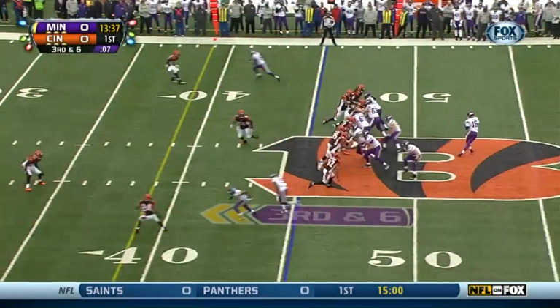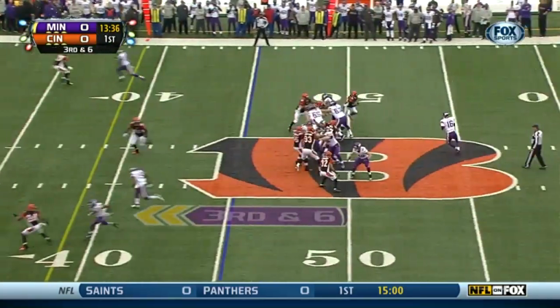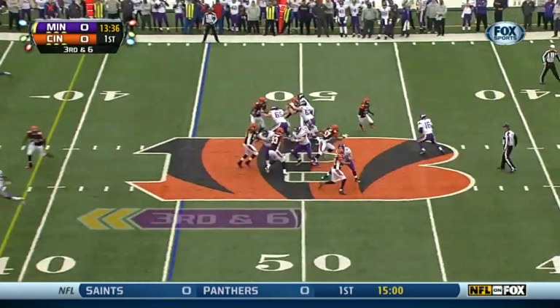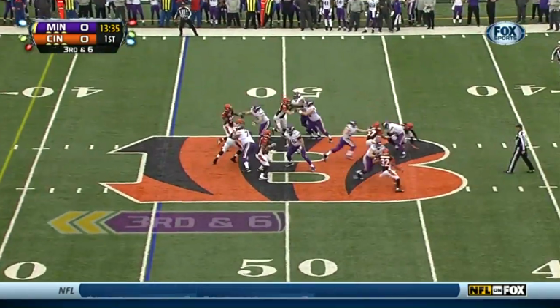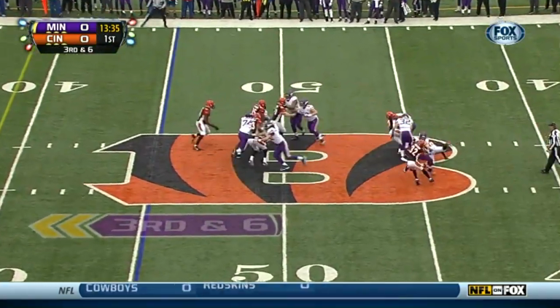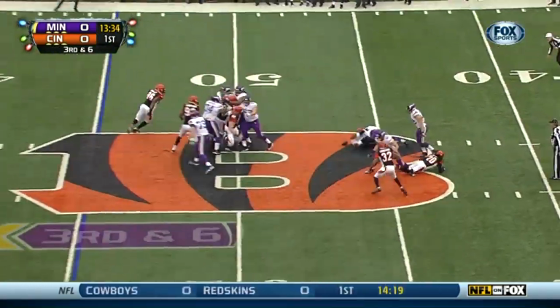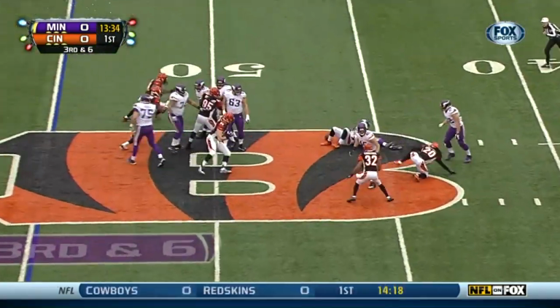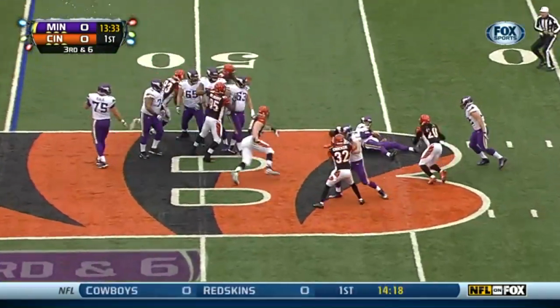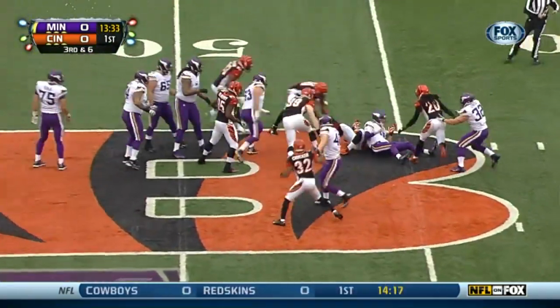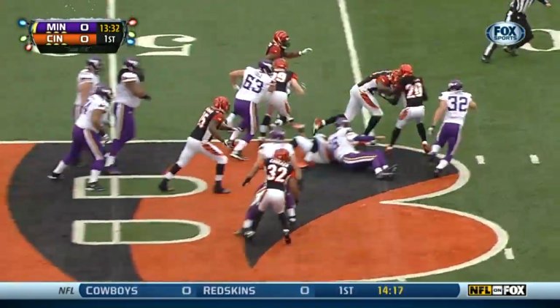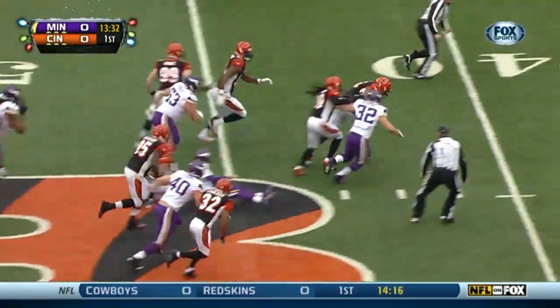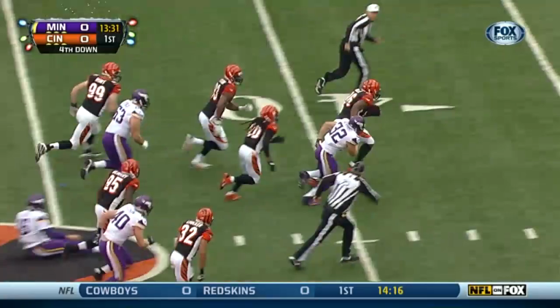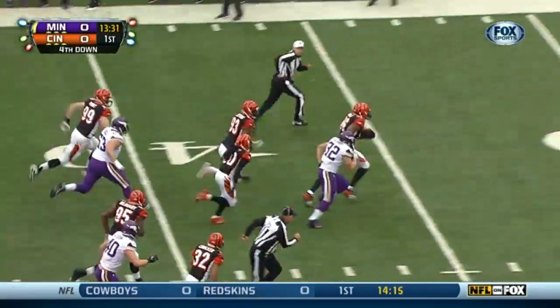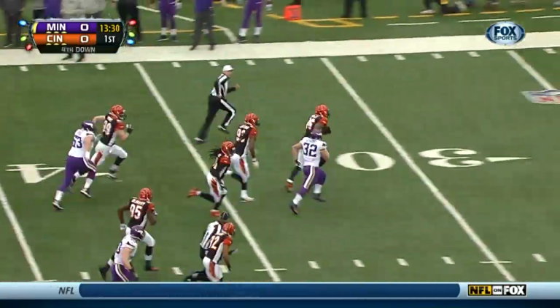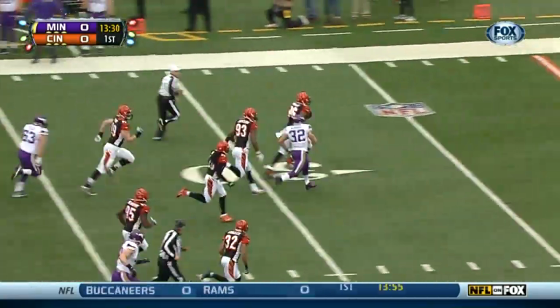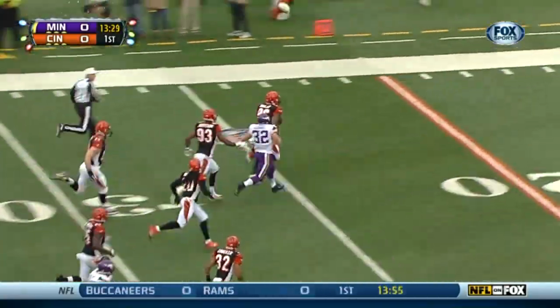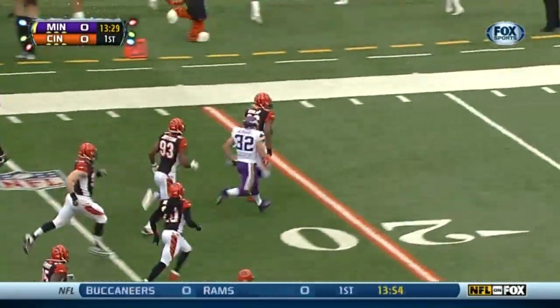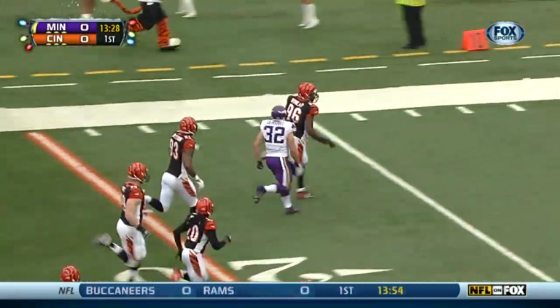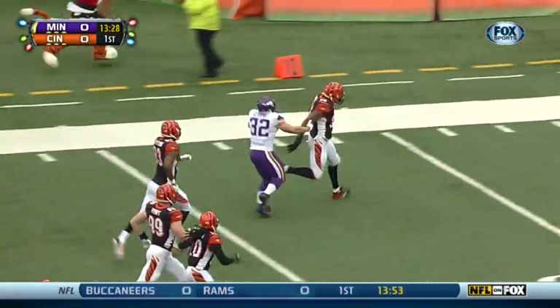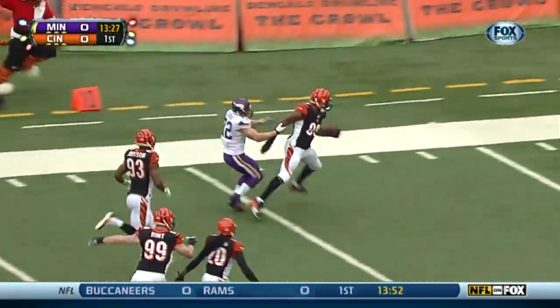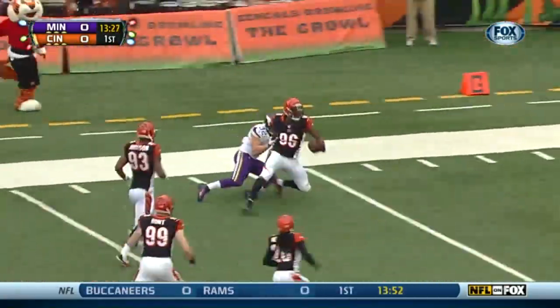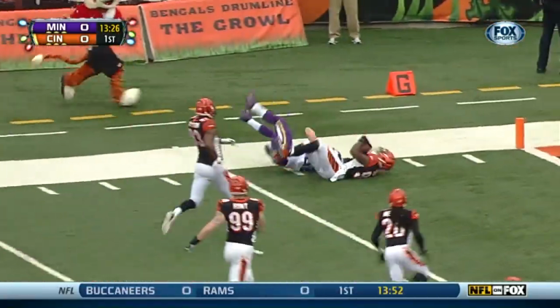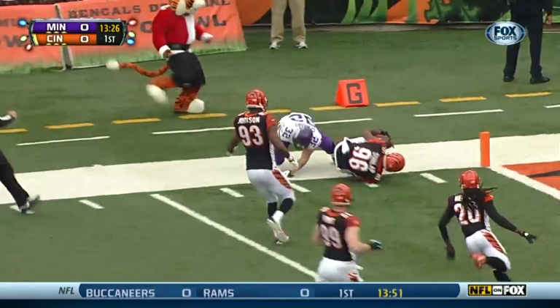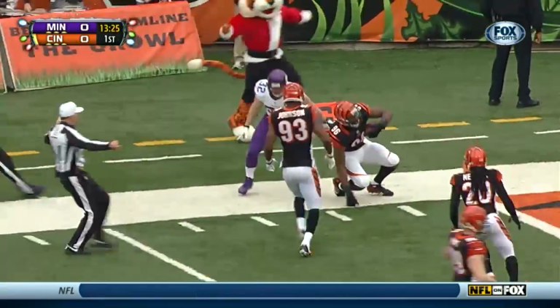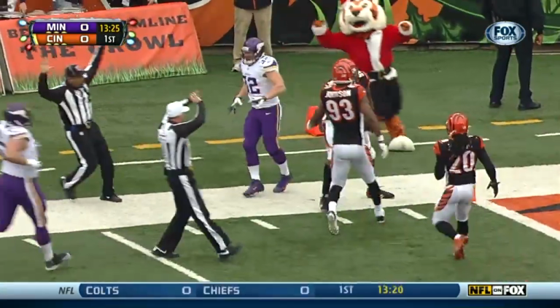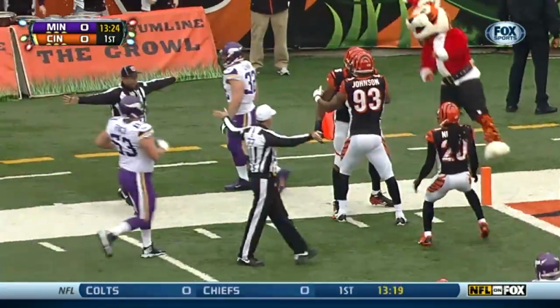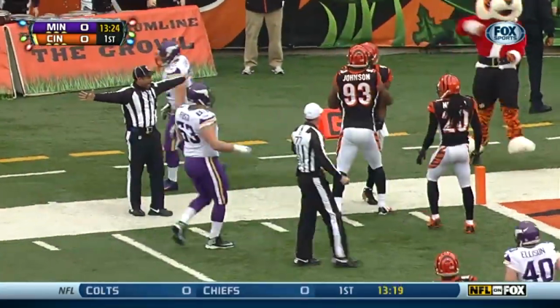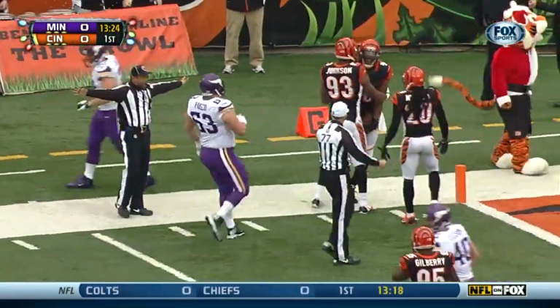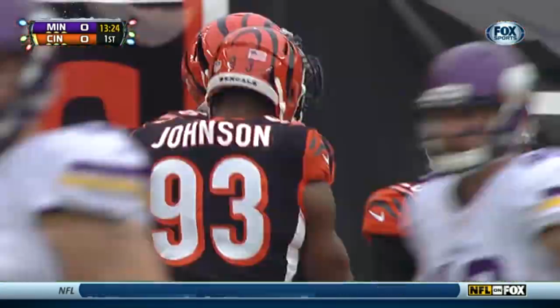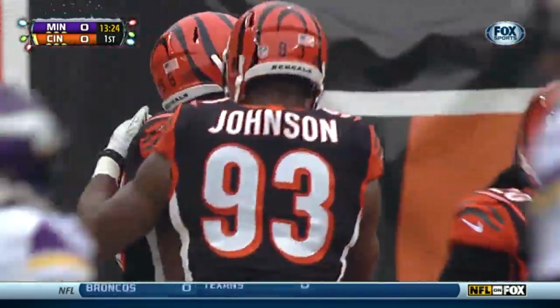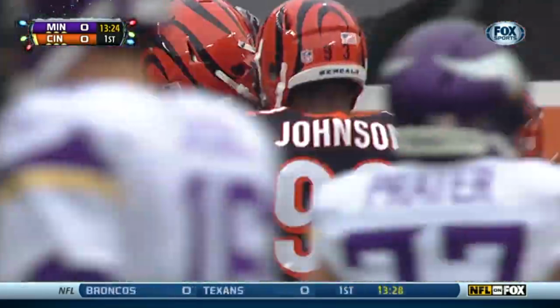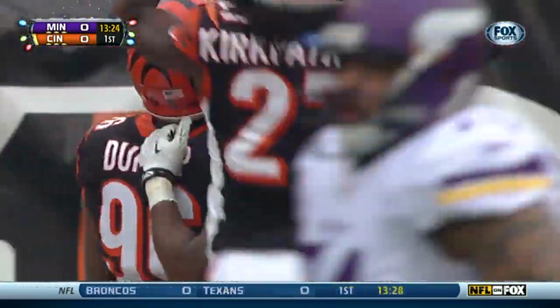Vikings opening possession: Matt Castle drops back, looking downfield, fumbles. Carlos Dunlap recovers. Toby Gerhart tackles him — literally by an arm — down at the four-yard line. That would lead to a Ben Jarvus-Green-Ellis touchdown run. Bengals lead 7-0.